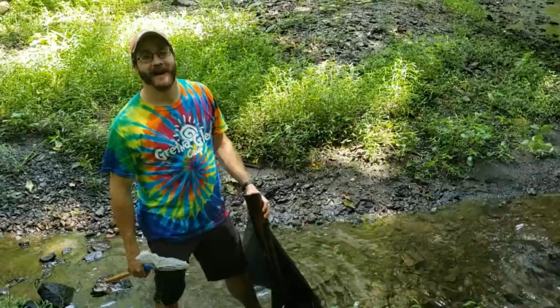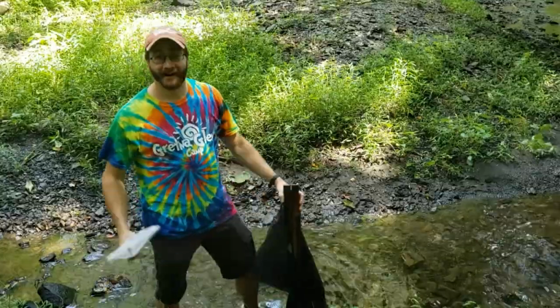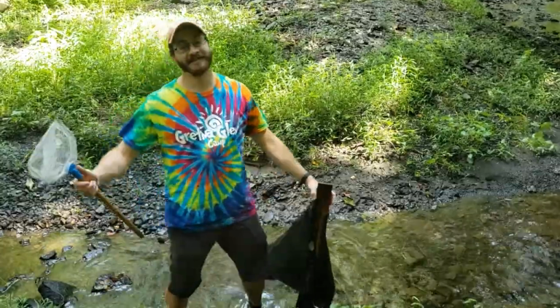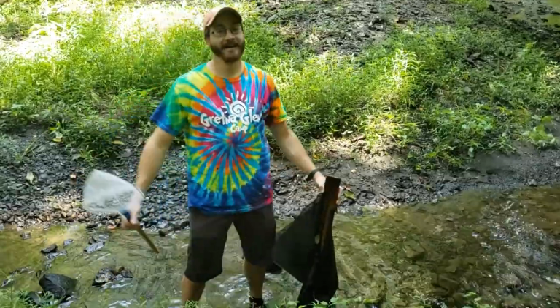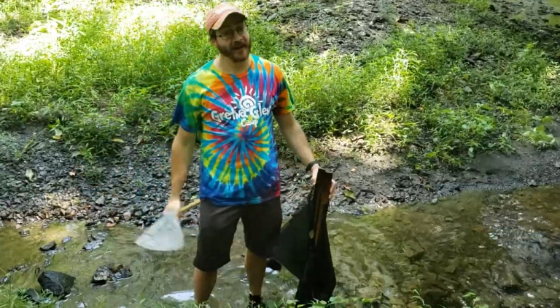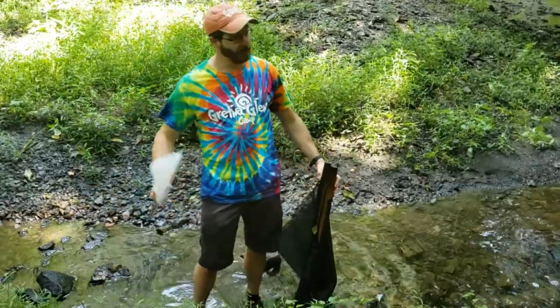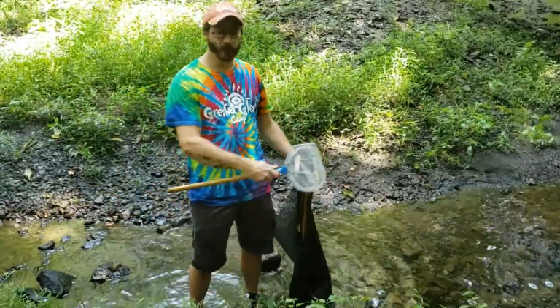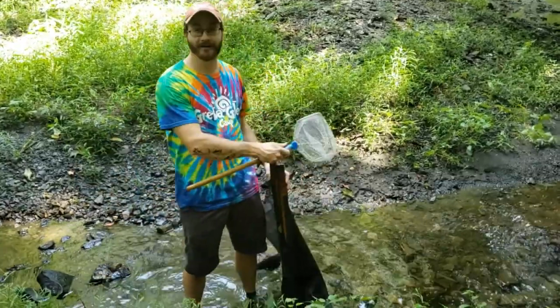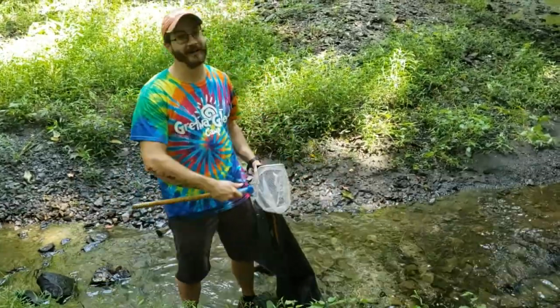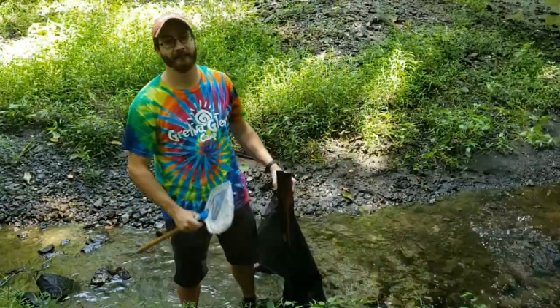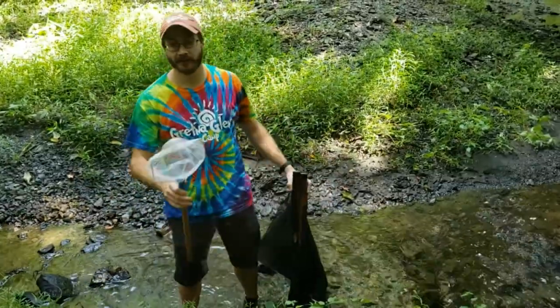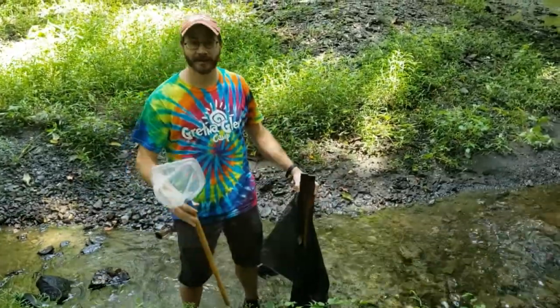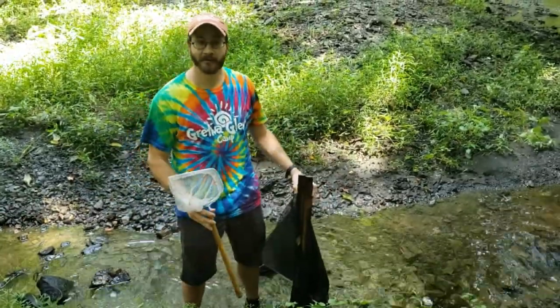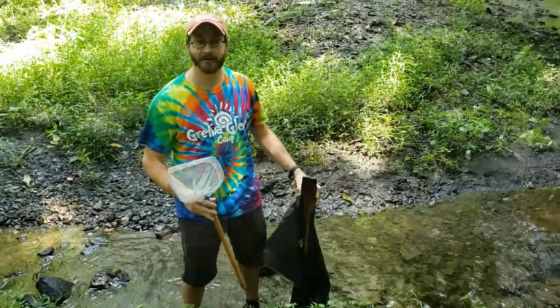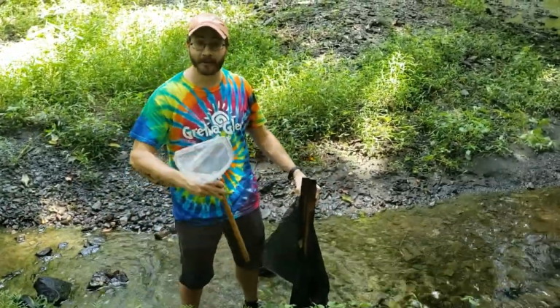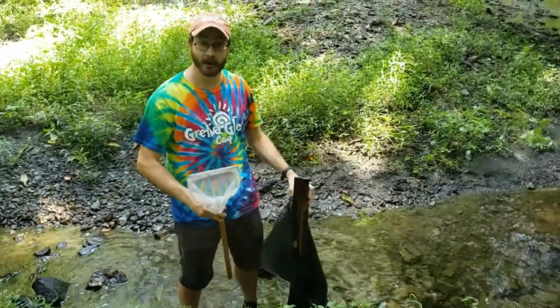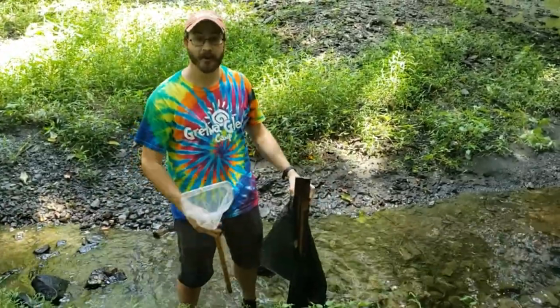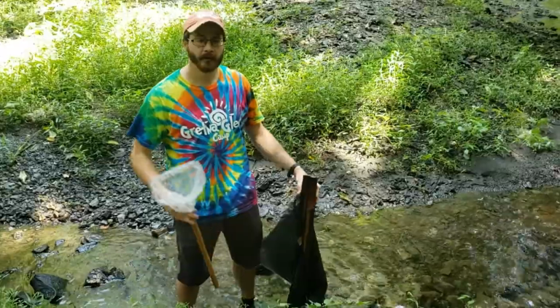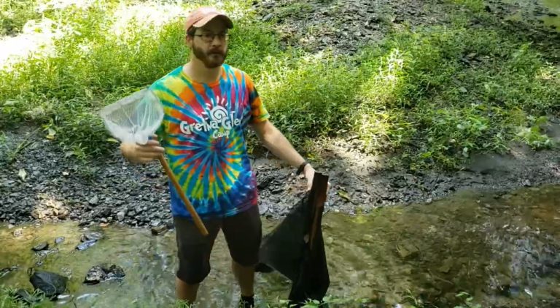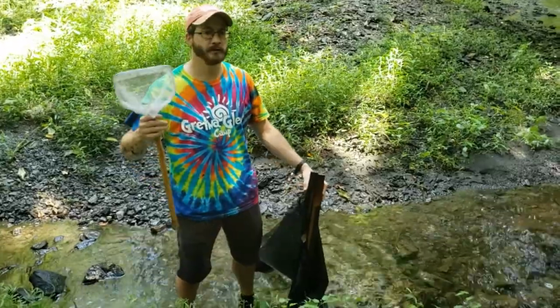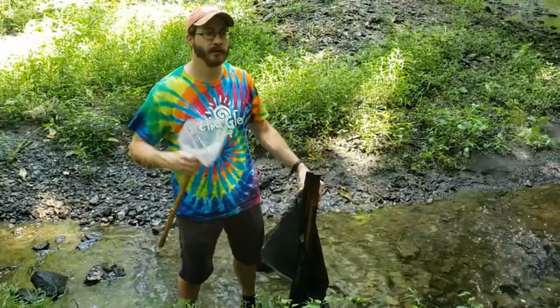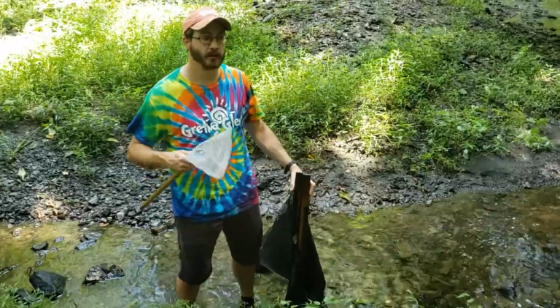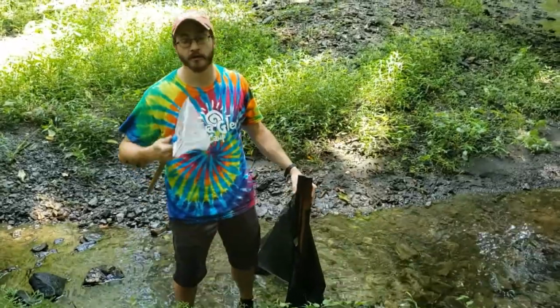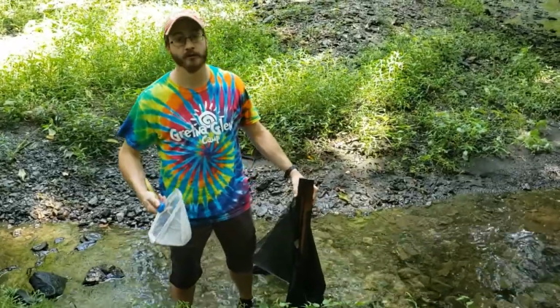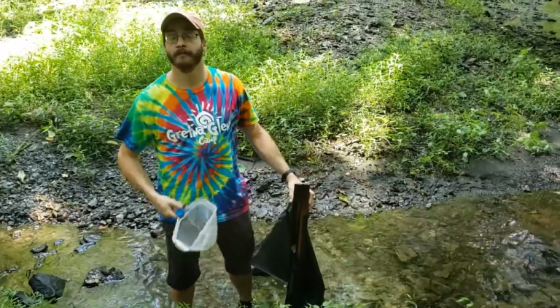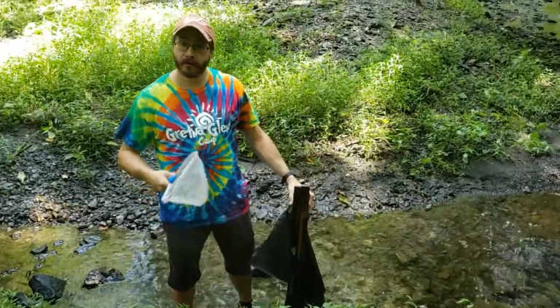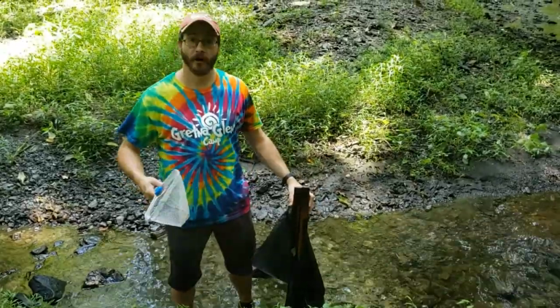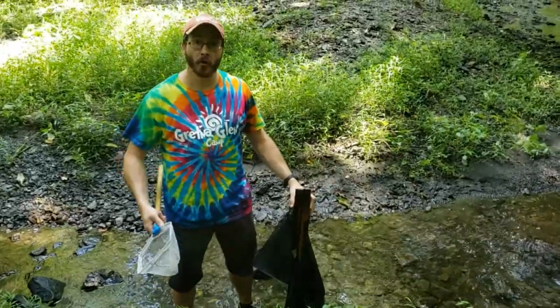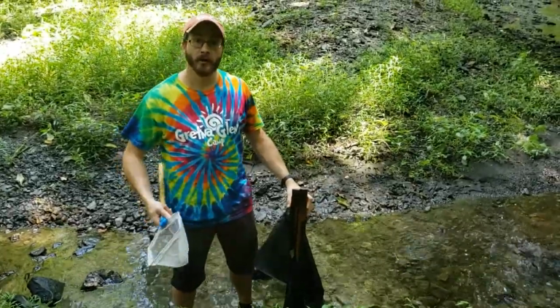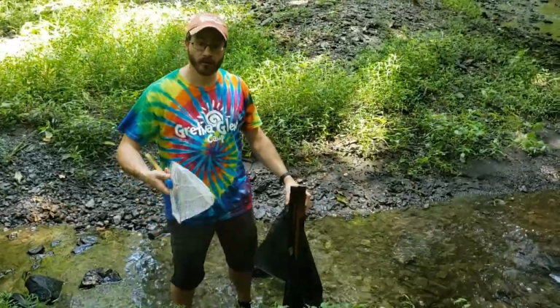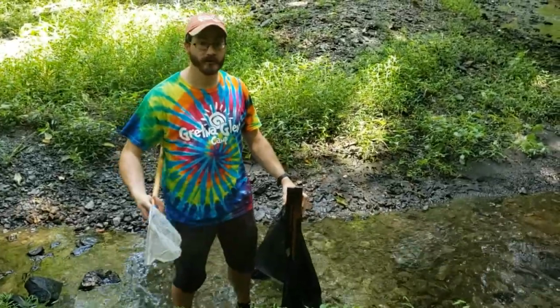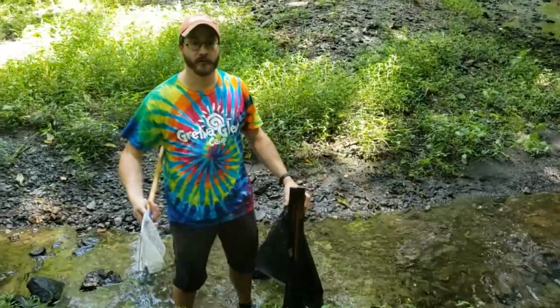Hi guys, it's Dan again. I'm in the creek here today and I'm so excited I get to spend a little time in the creek. I wanted to show you some things that you can do near to home with your friends and family.